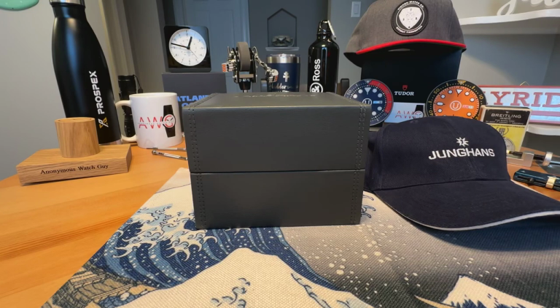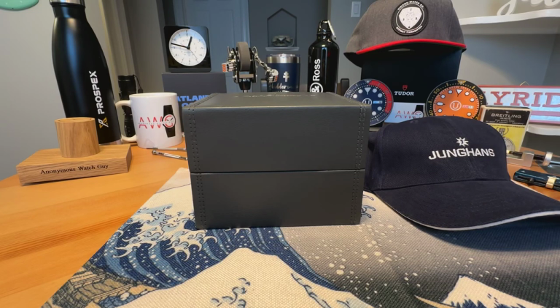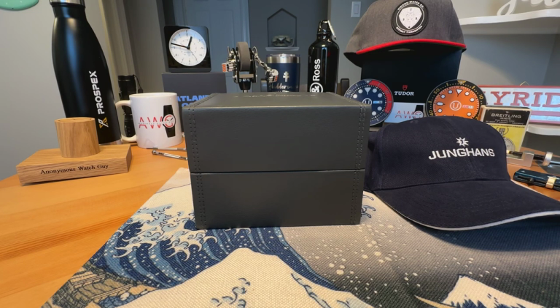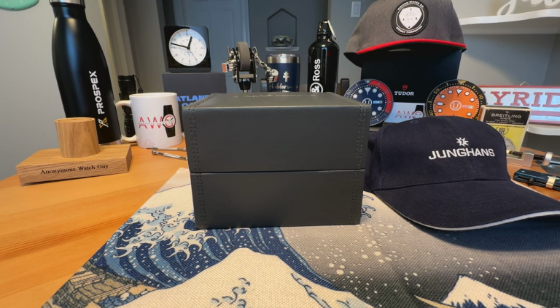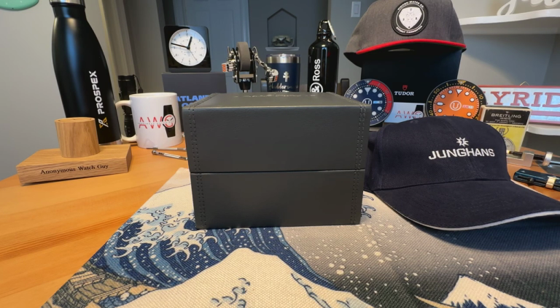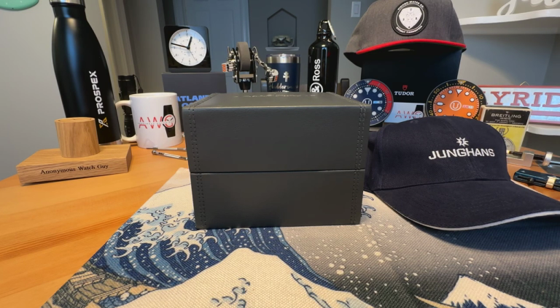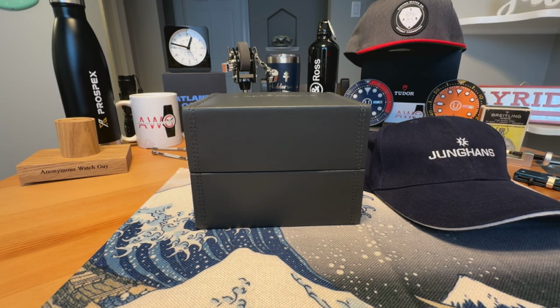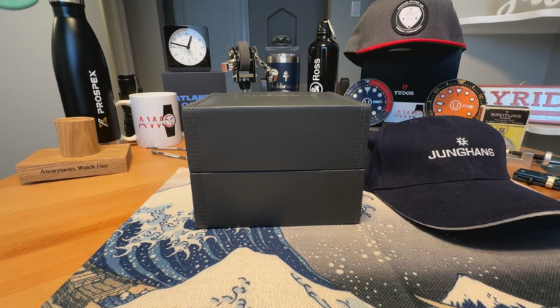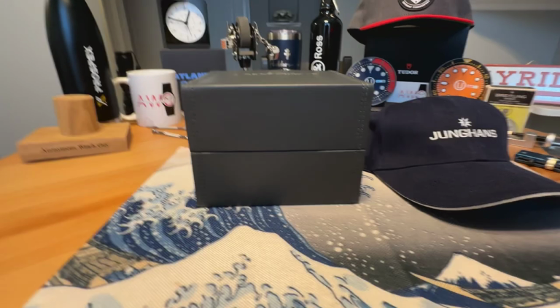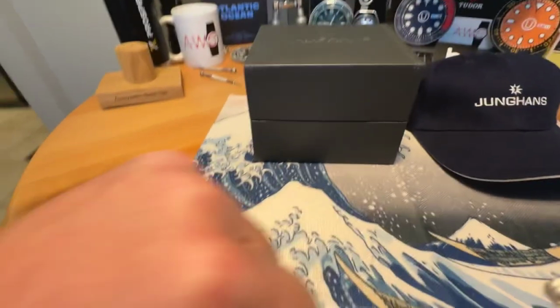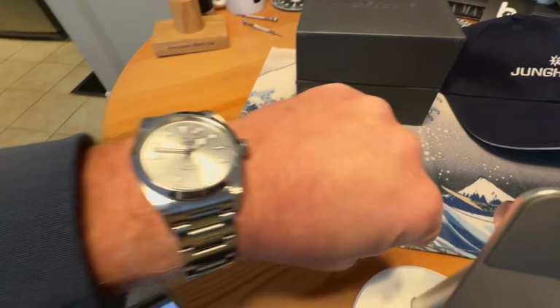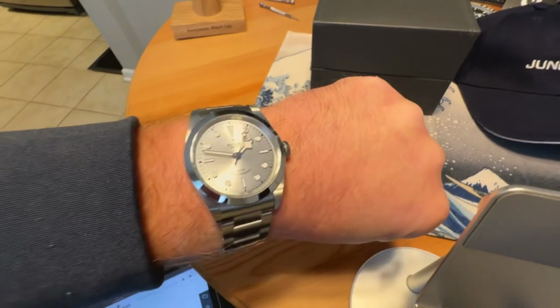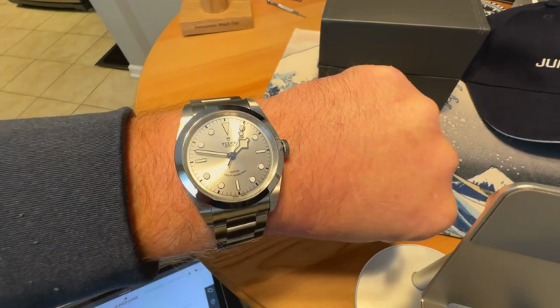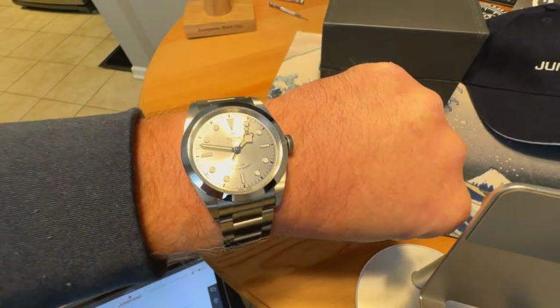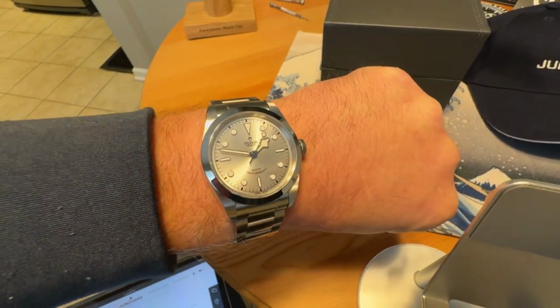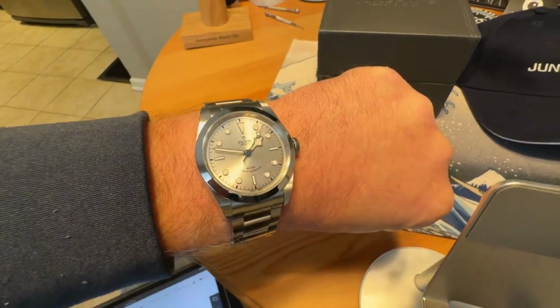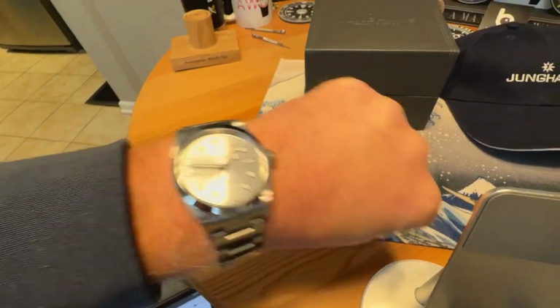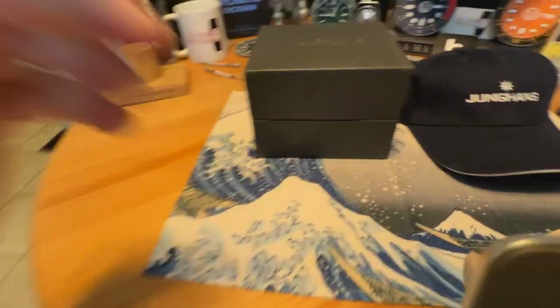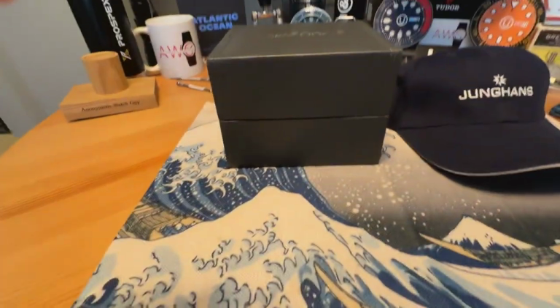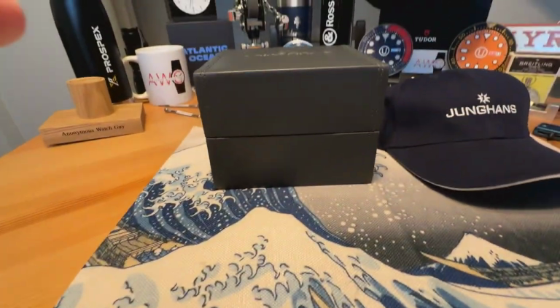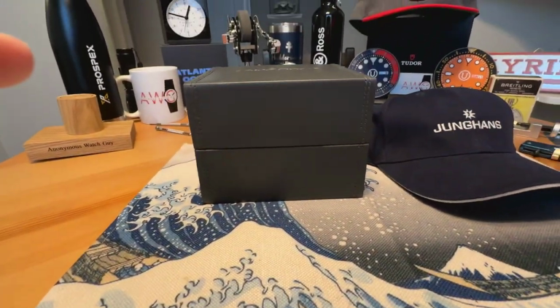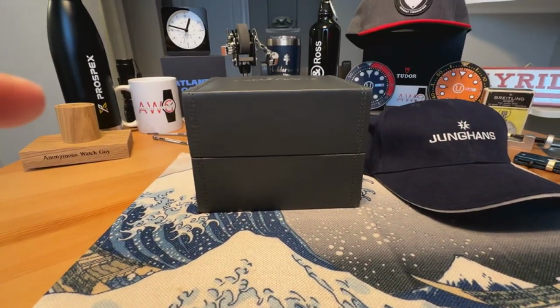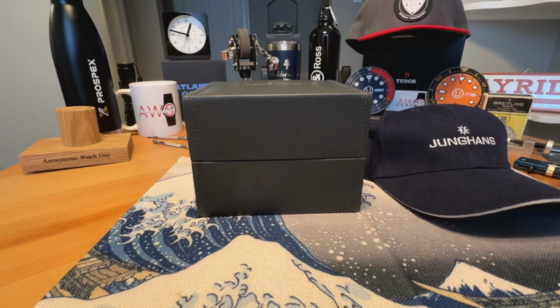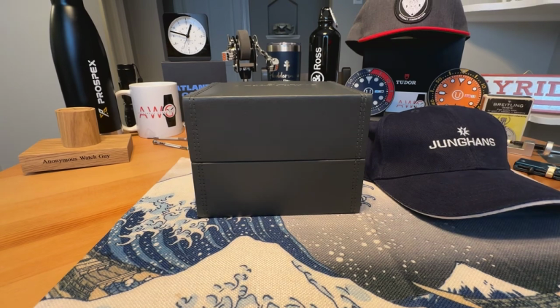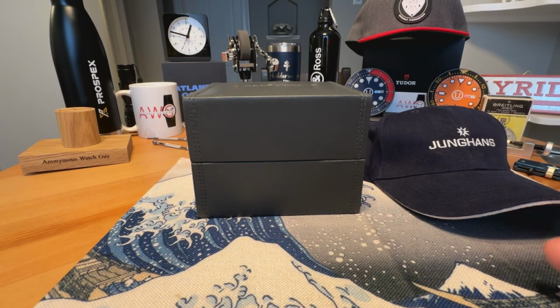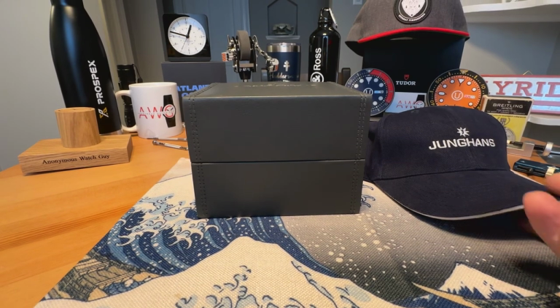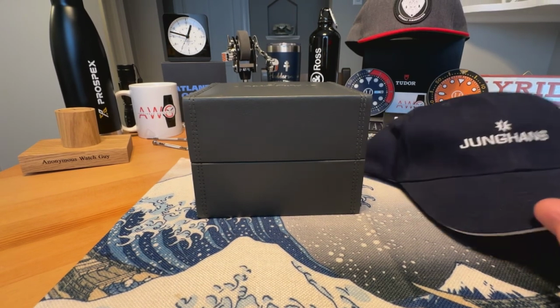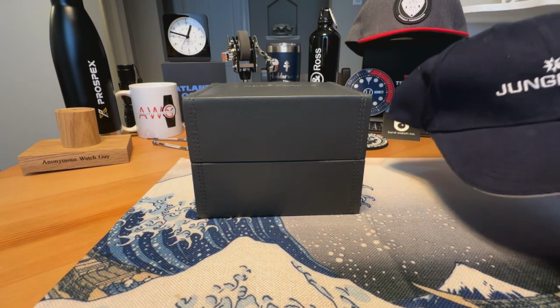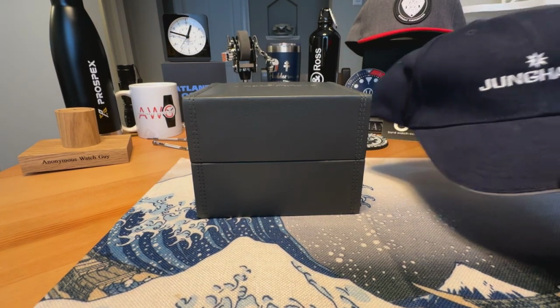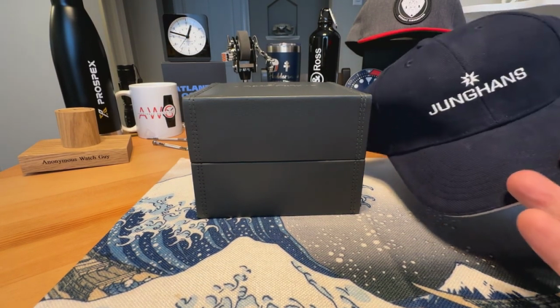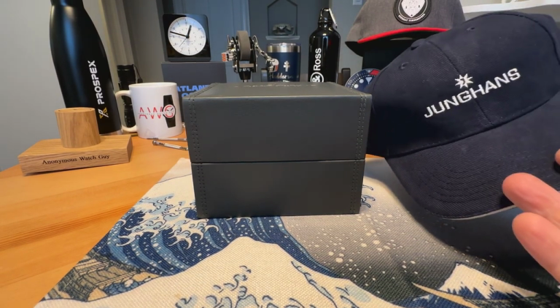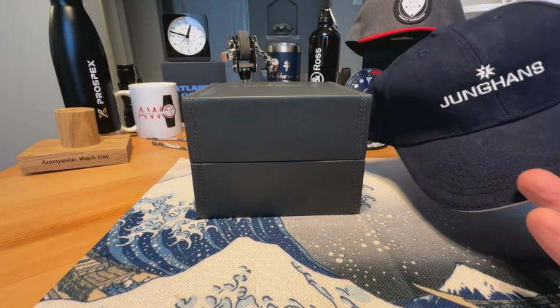Anonymous watch guy here with an unboxing video. Quick wrist check — wearing the Tudor Black Bay 41 silver dial today. Awesome watch. Today, as you can see, I have a watch from Junghans; I'm a fan of the brand.